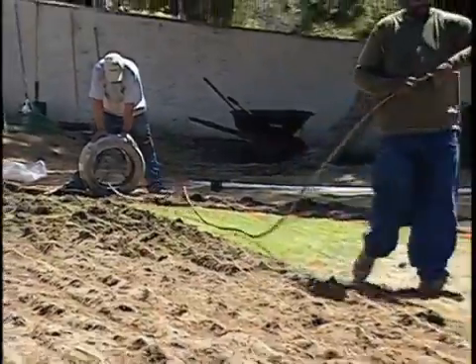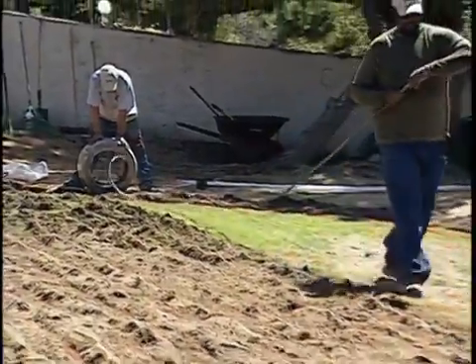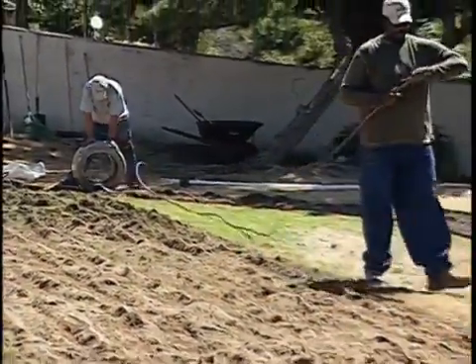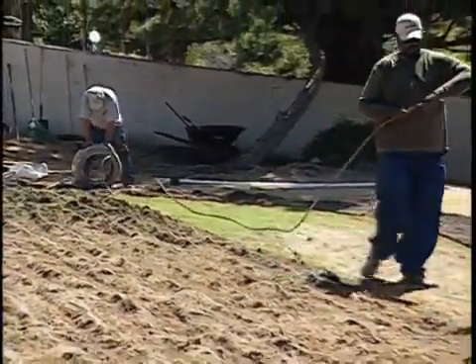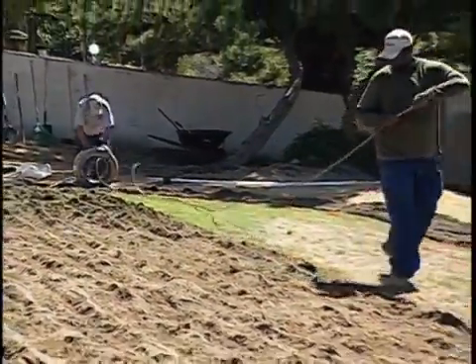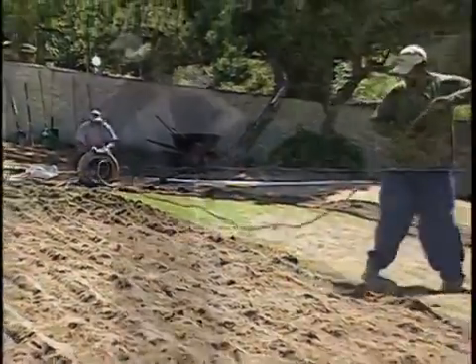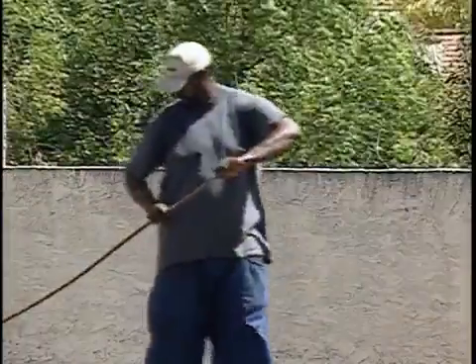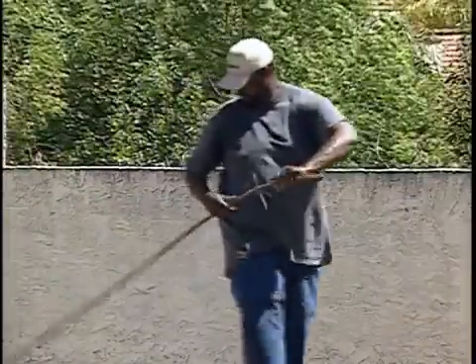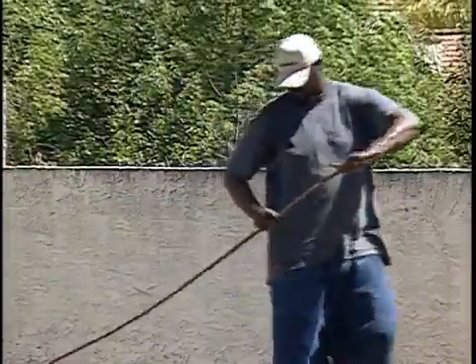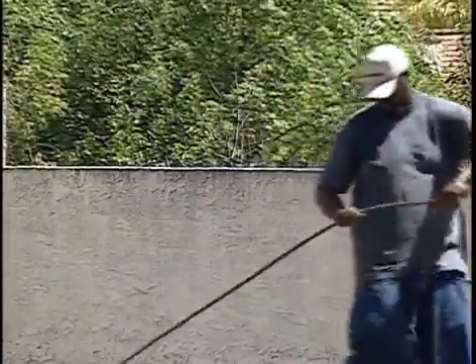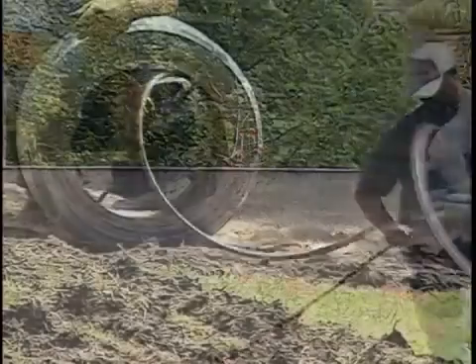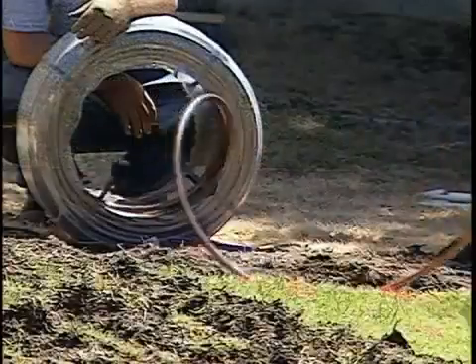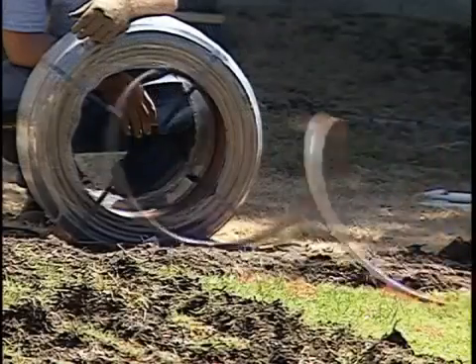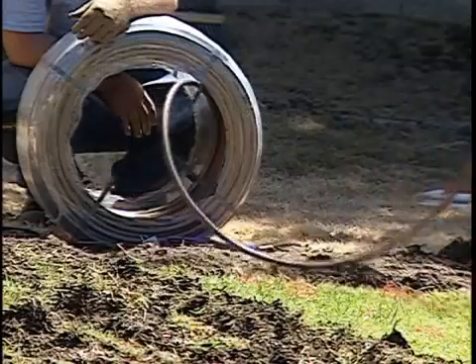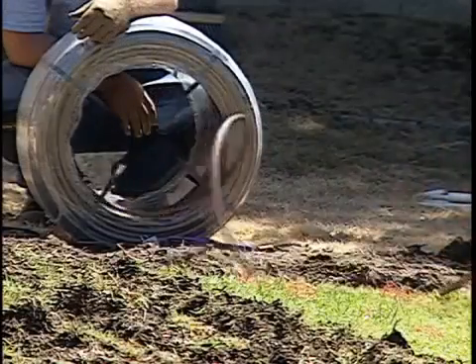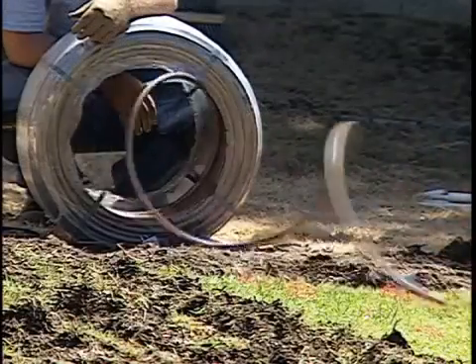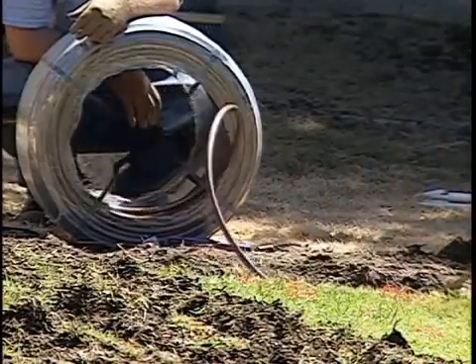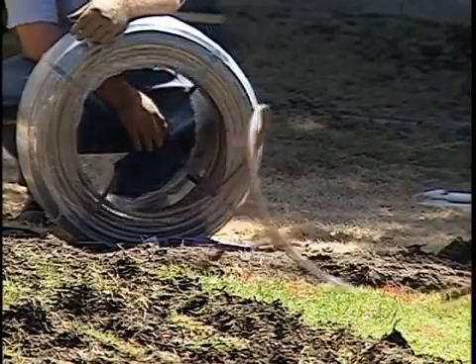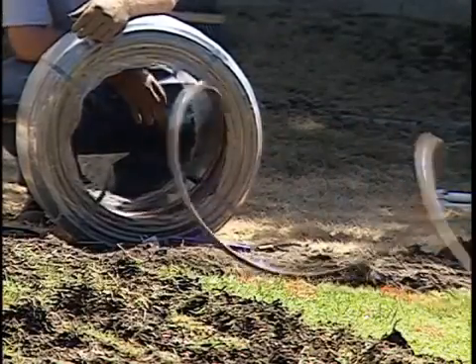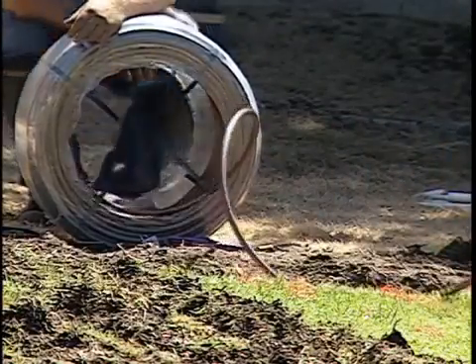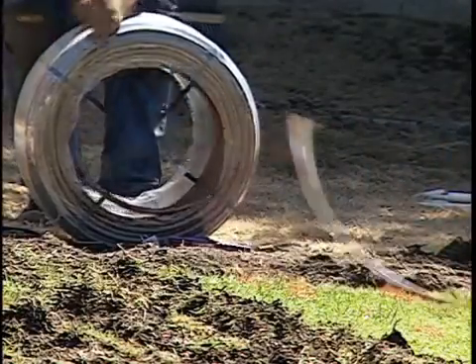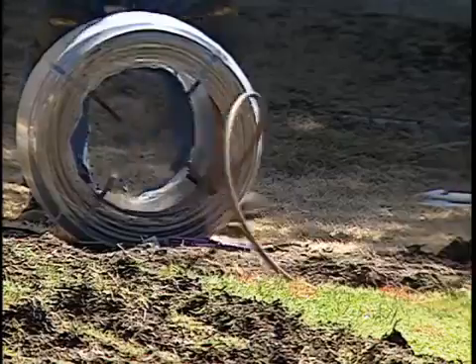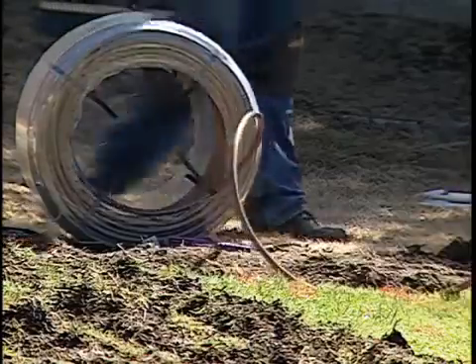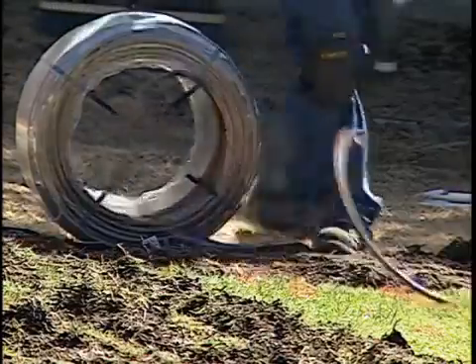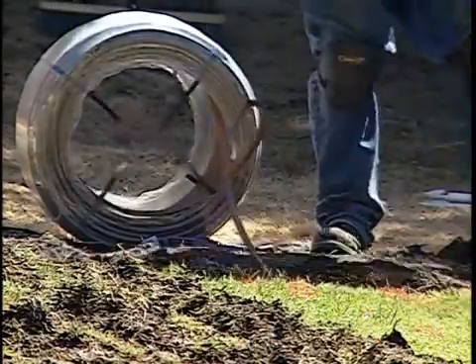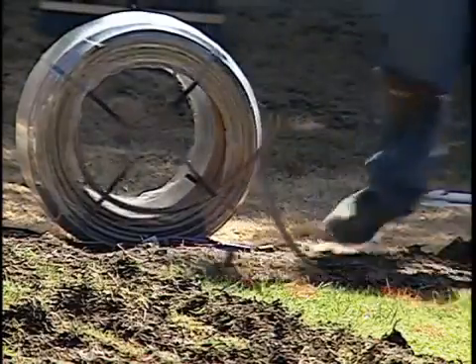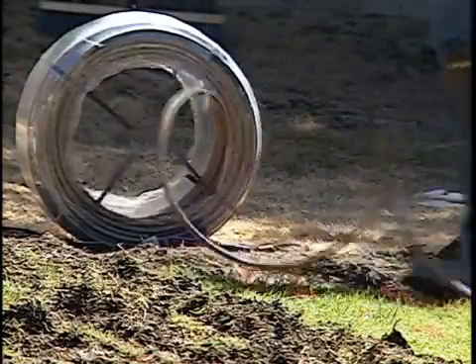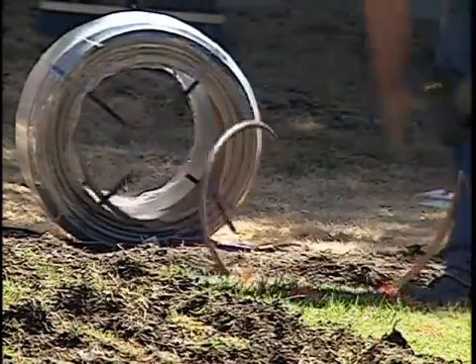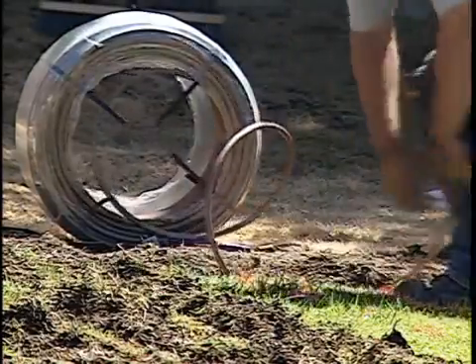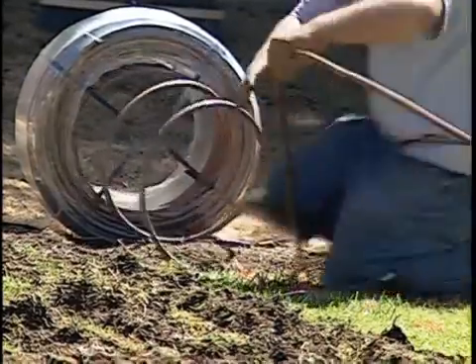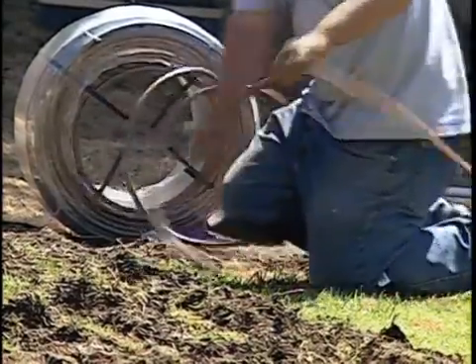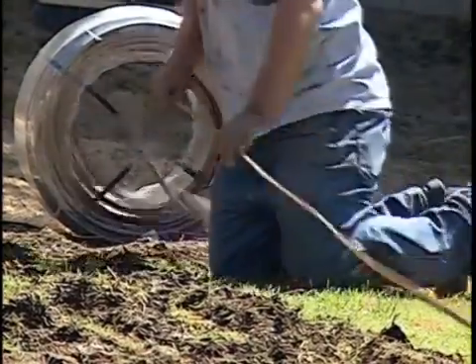Notice the technique being used to take the twist out of the drip line, how the self-extracting coil feeds out smoothly without need for additional equipment, and how the tubing lays flat.